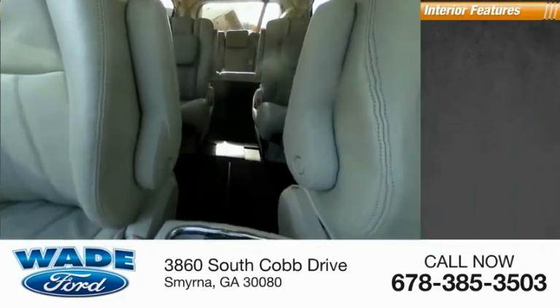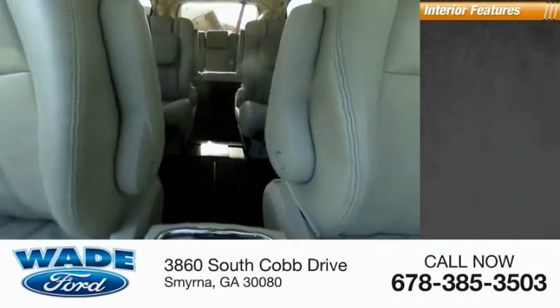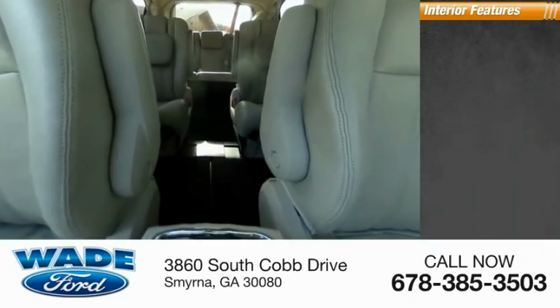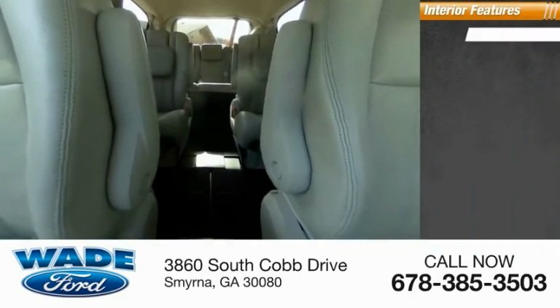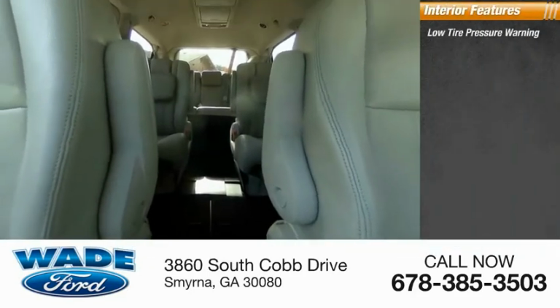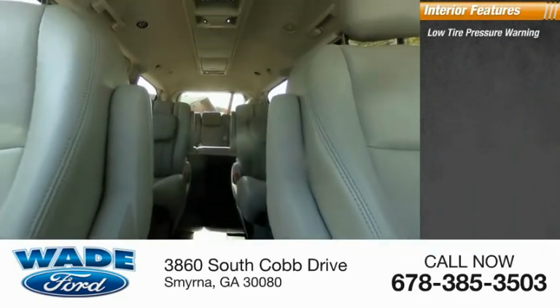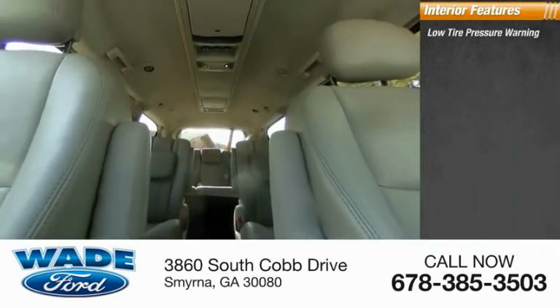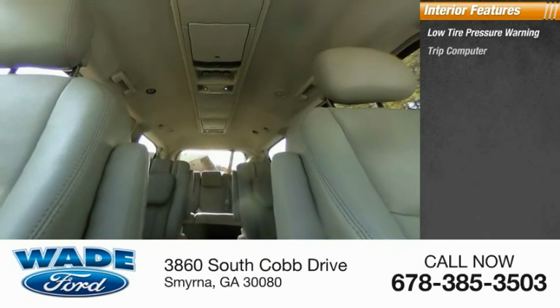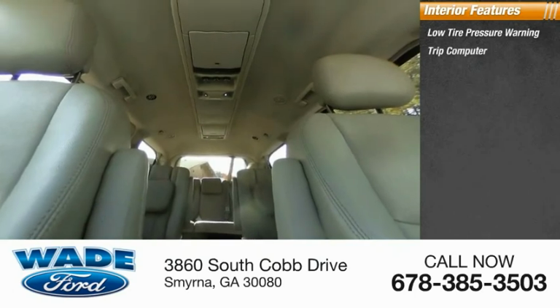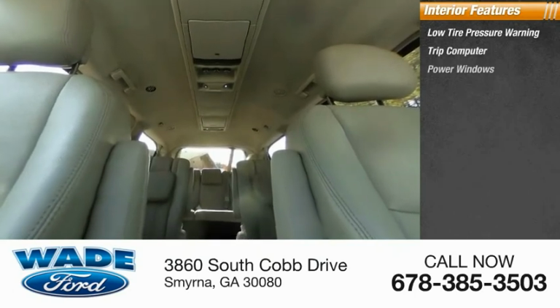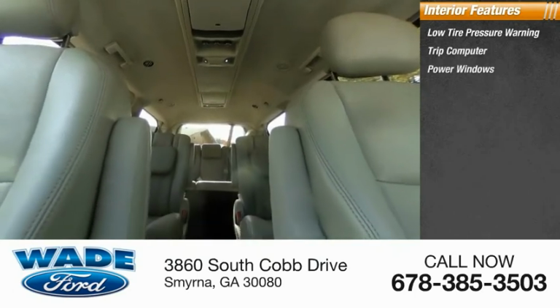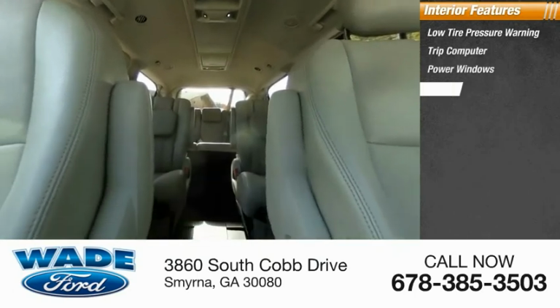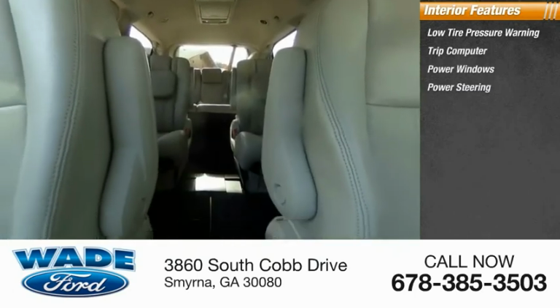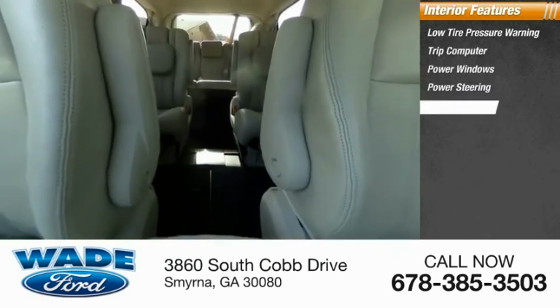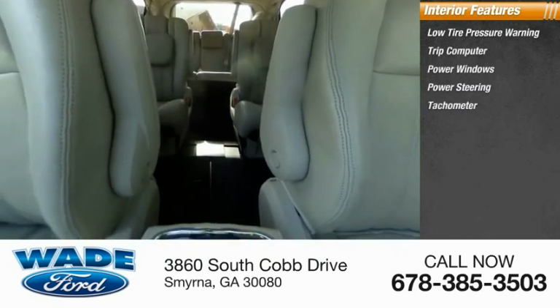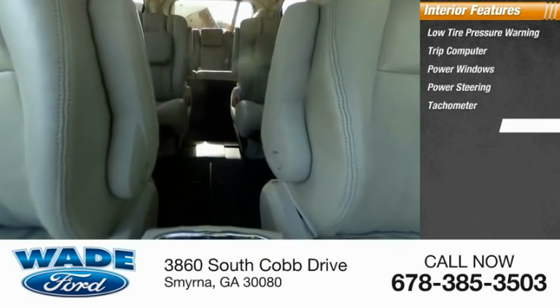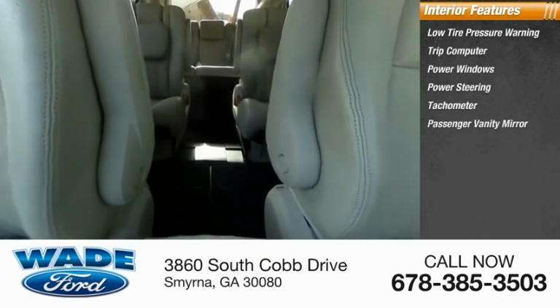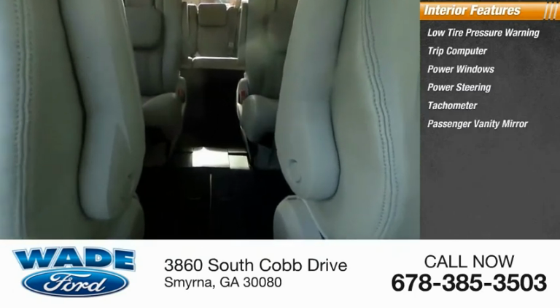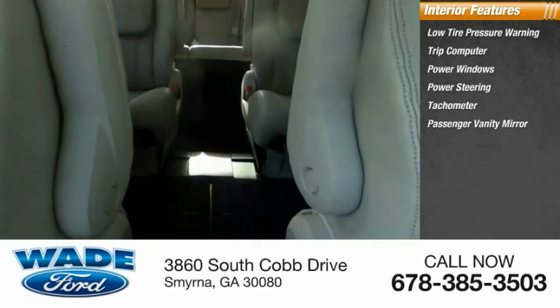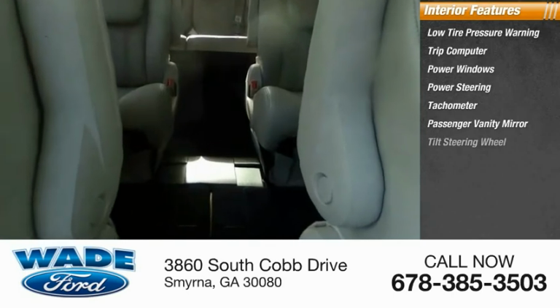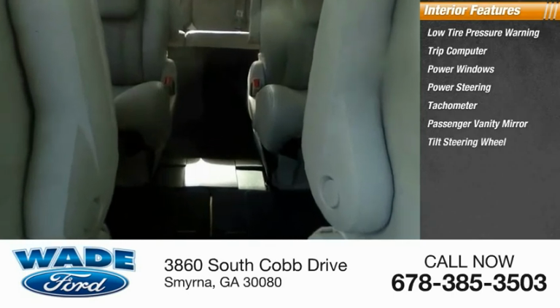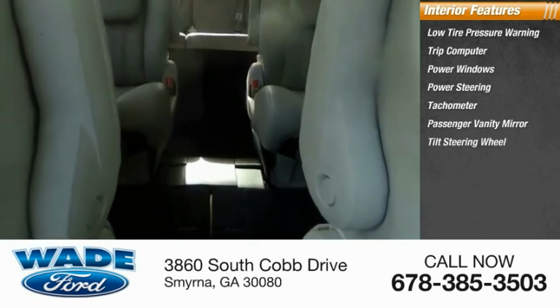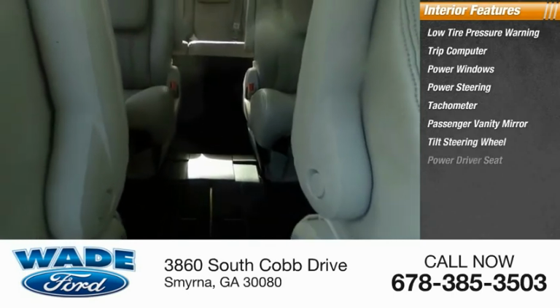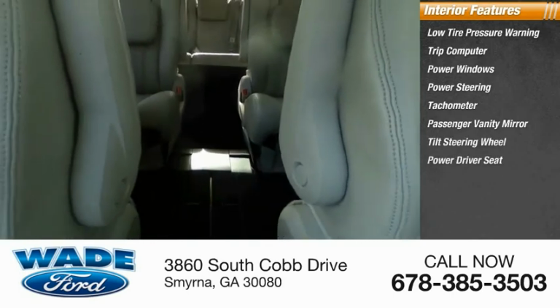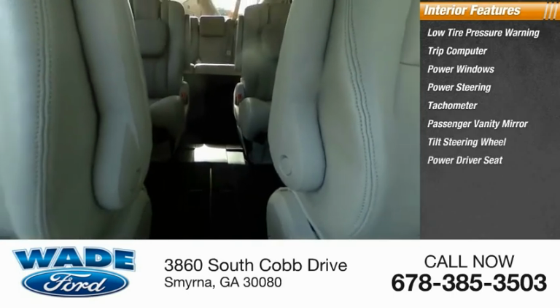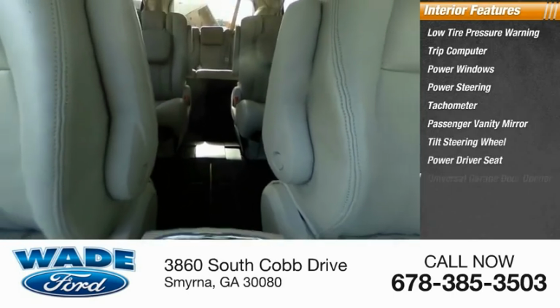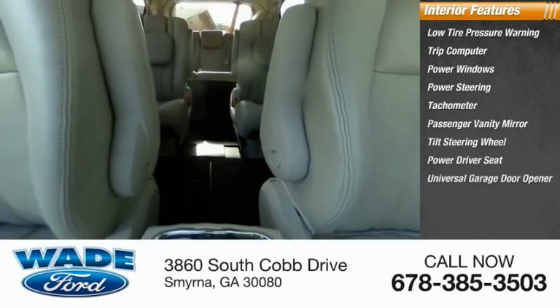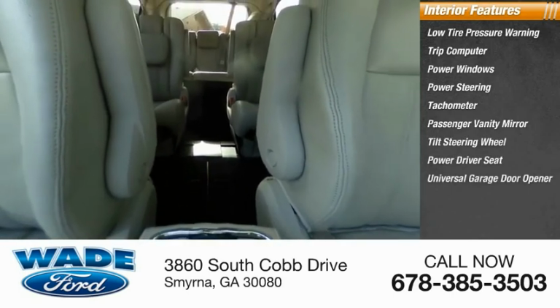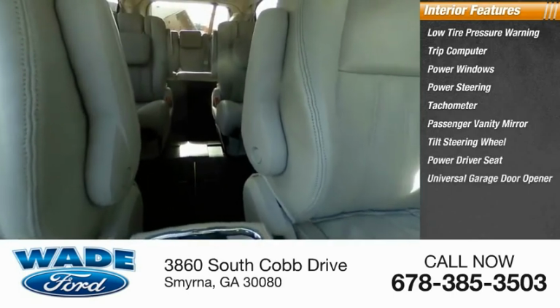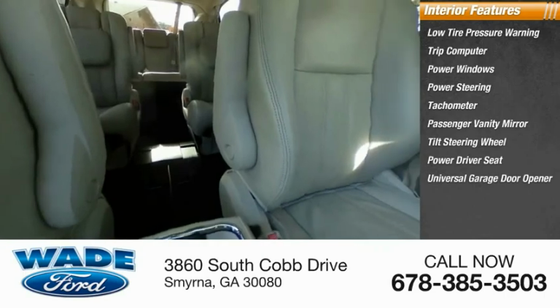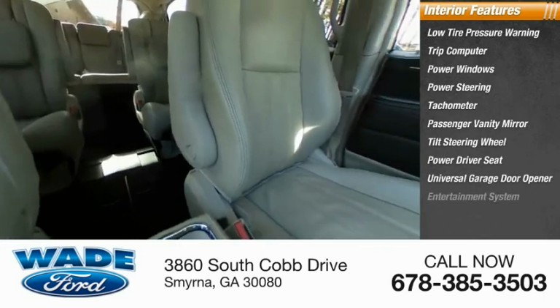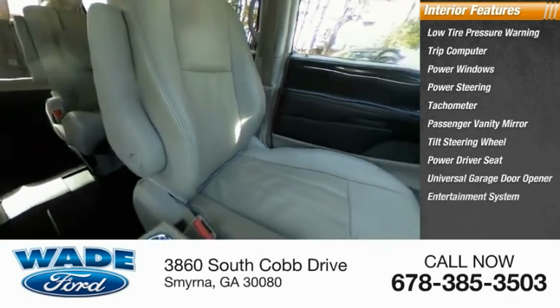Inside you'll find low tire pressure warning, trip computer, power windows, power steering, tachometer, passenger vanity mirror, tilt steering wheel, power driver seat, universal garage door opener, and entertainment system.